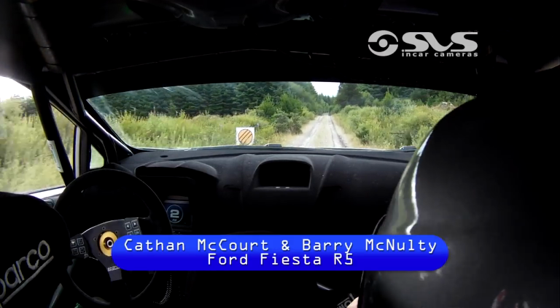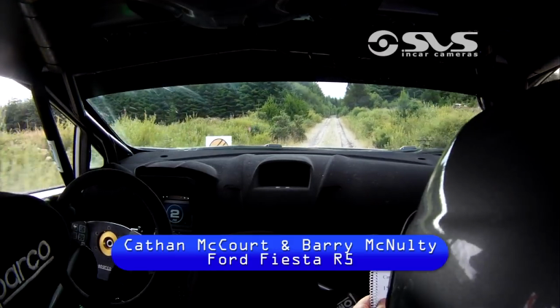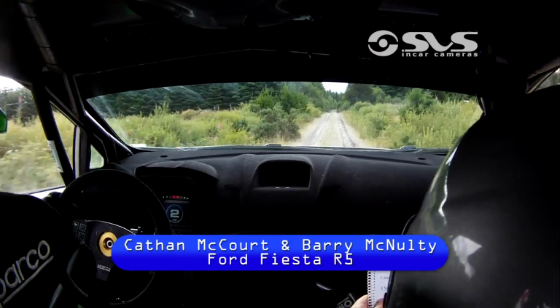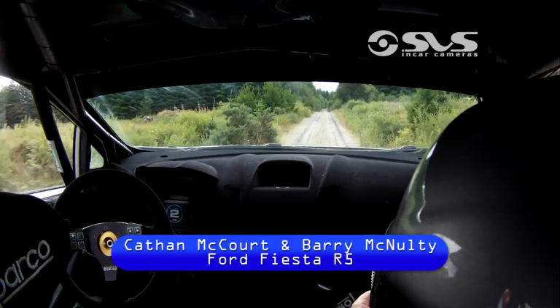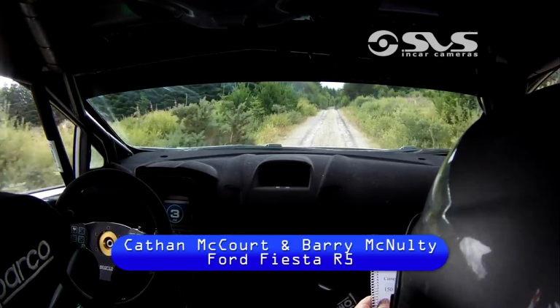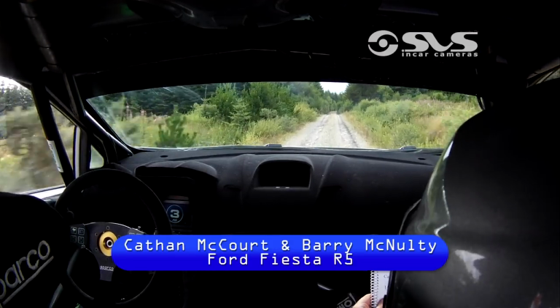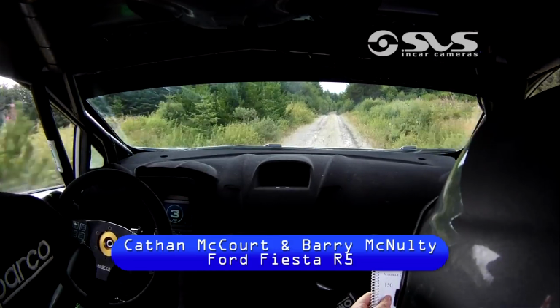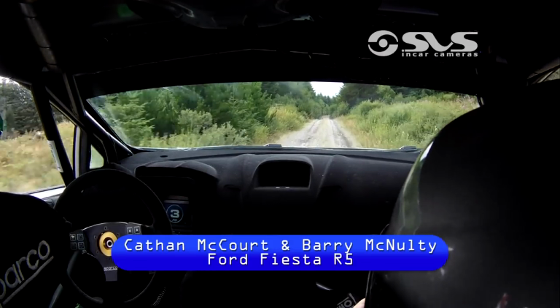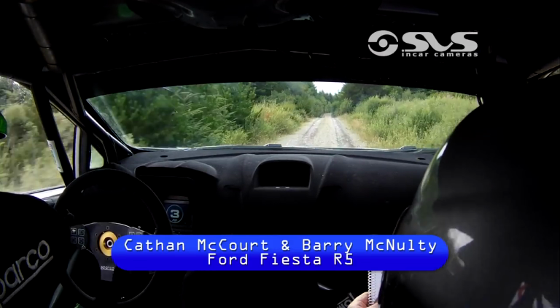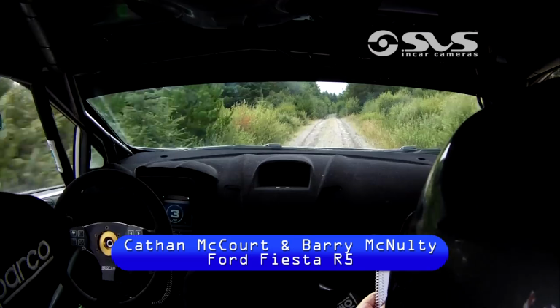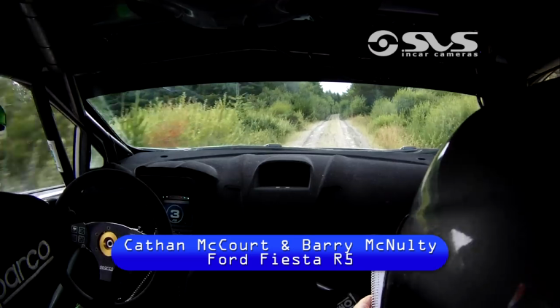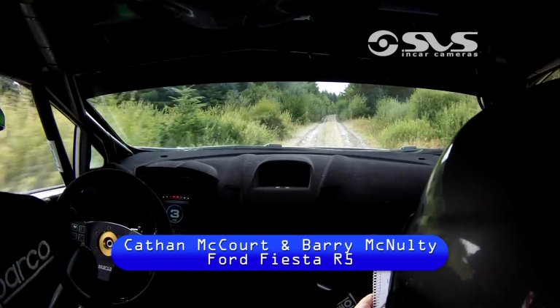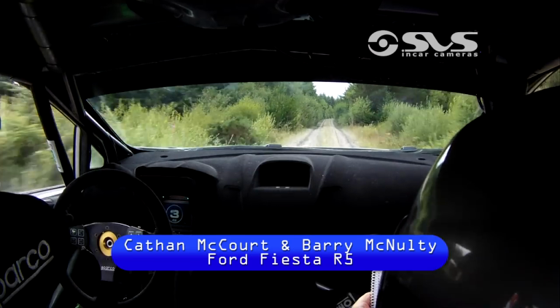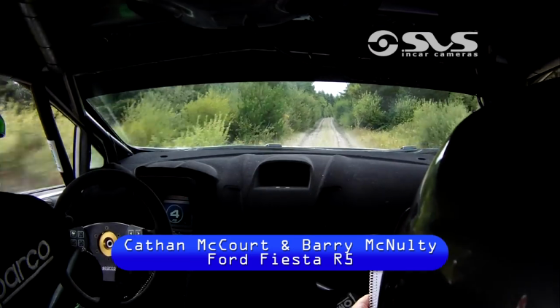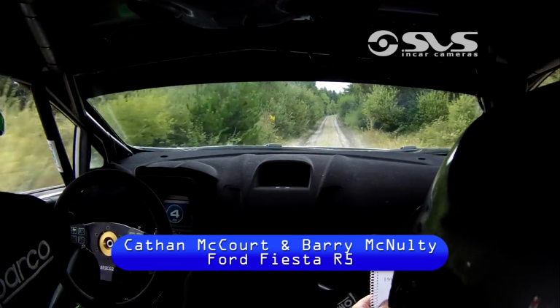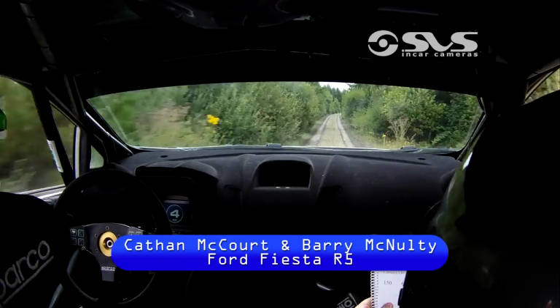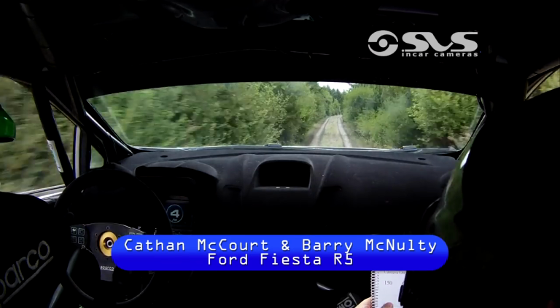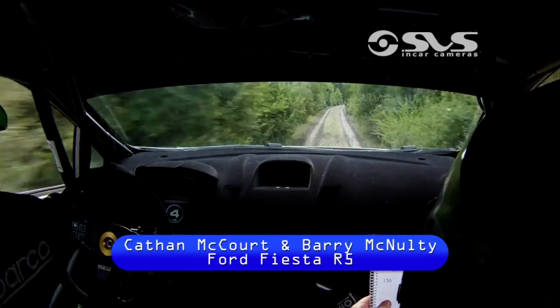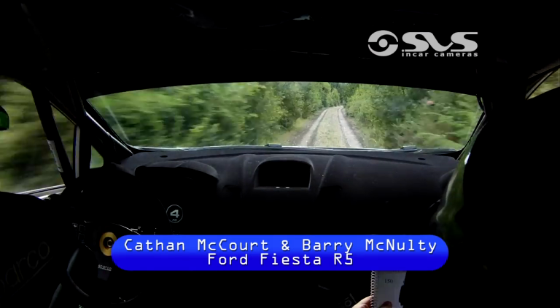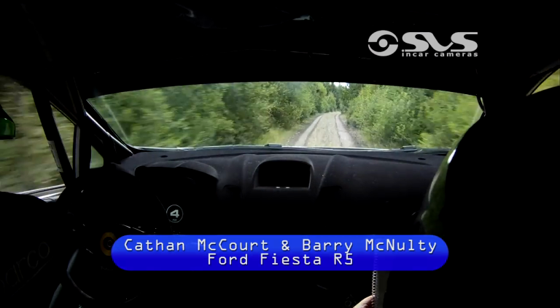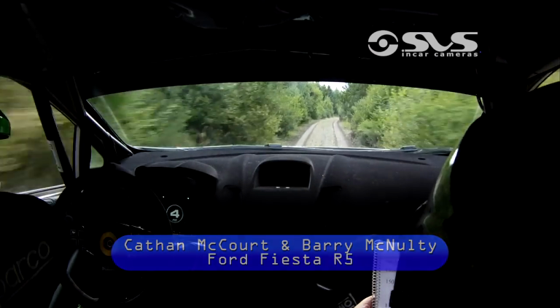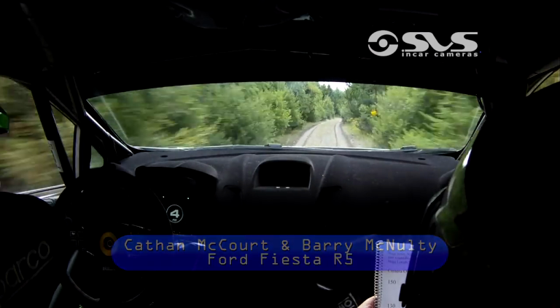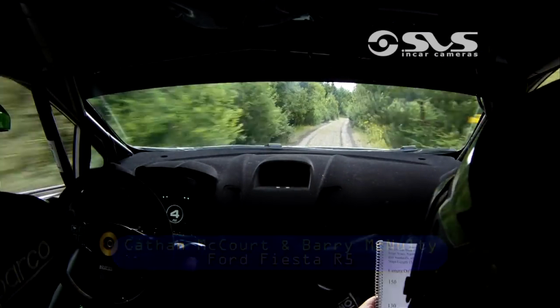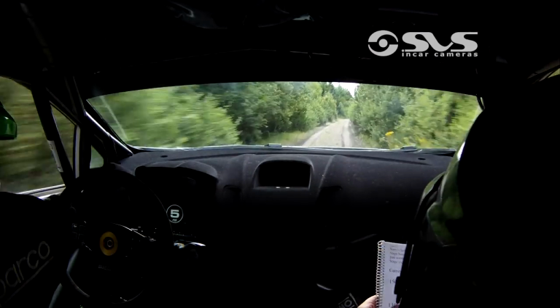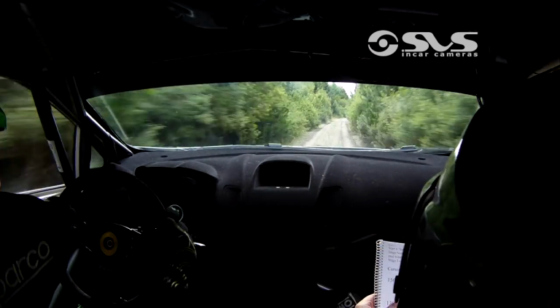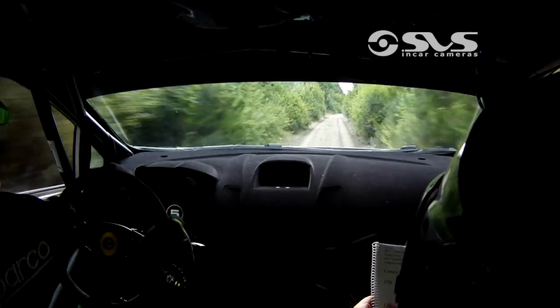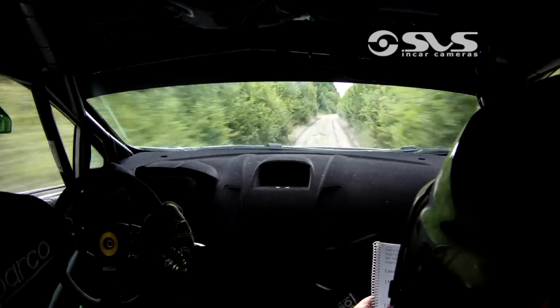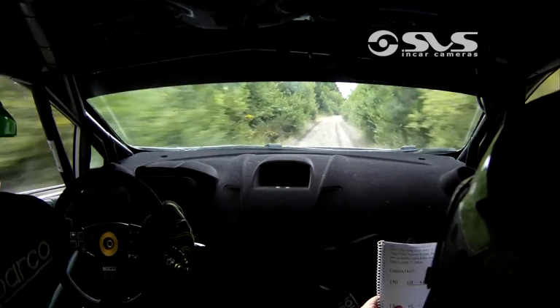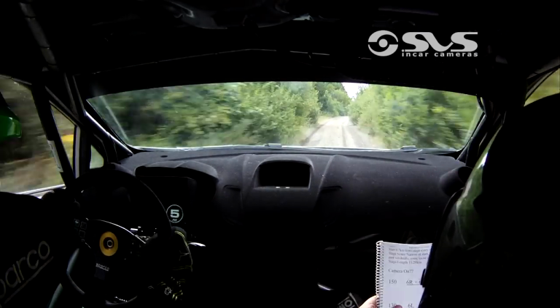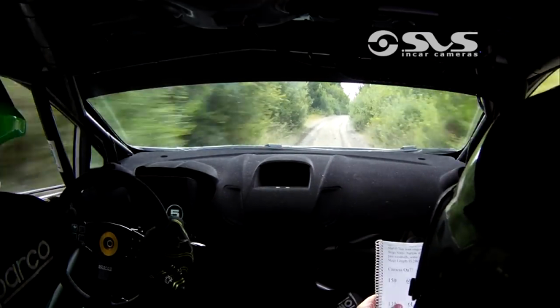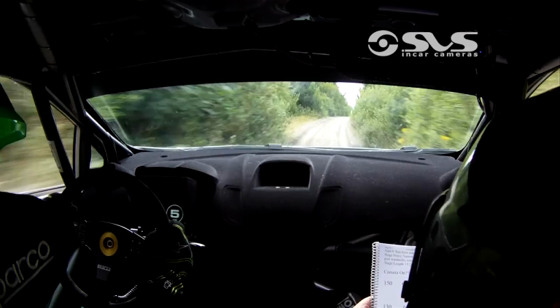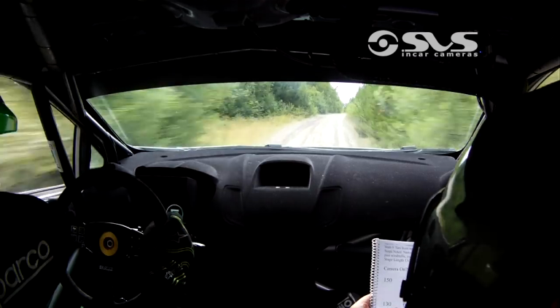Flat 6 right, and flat 6 right again, and flat 6 left past the lay-by. 1, 30.